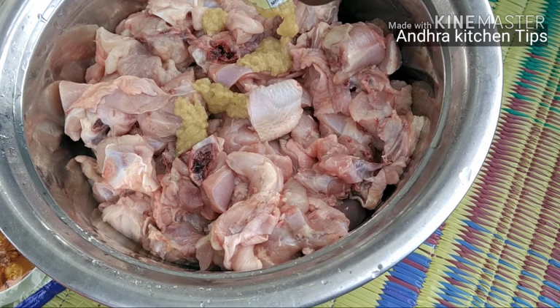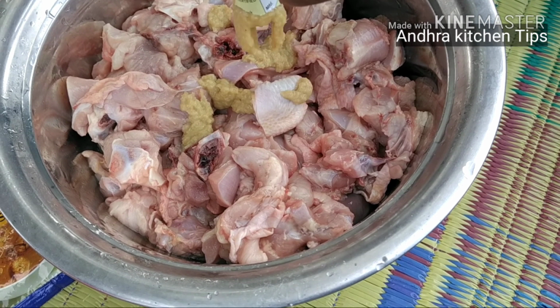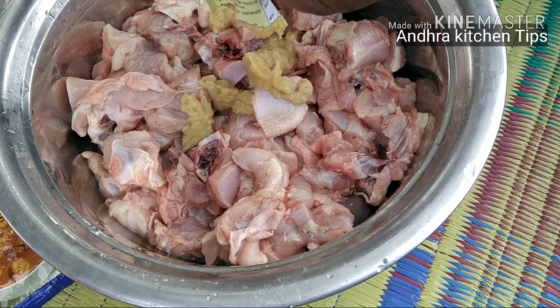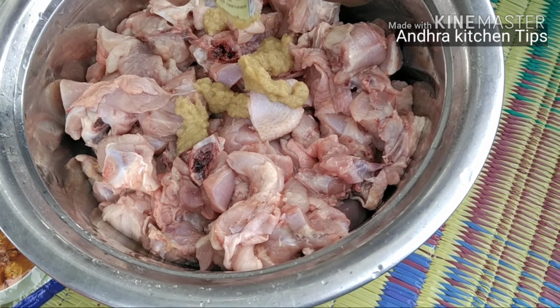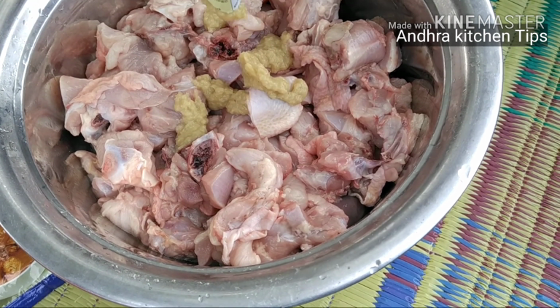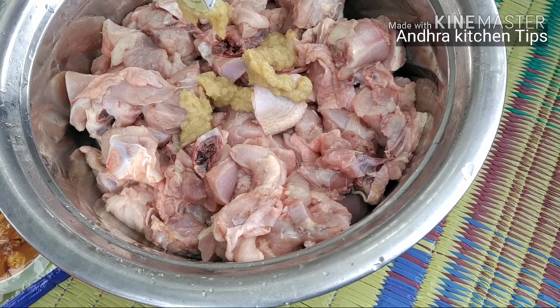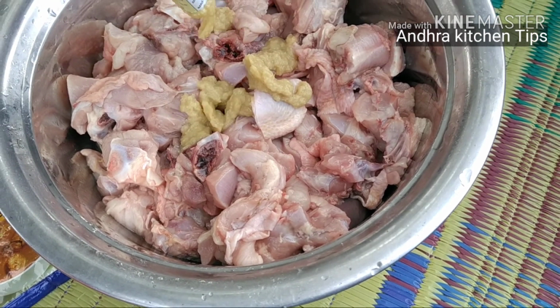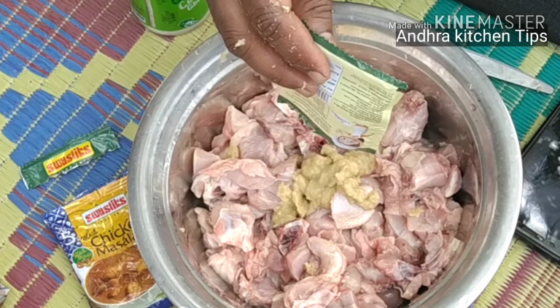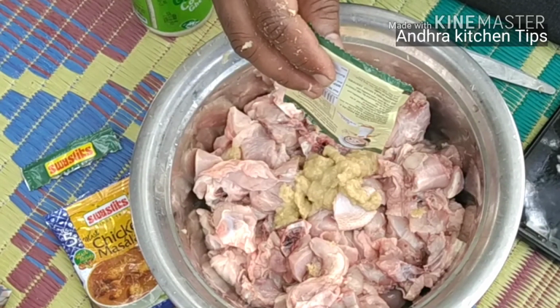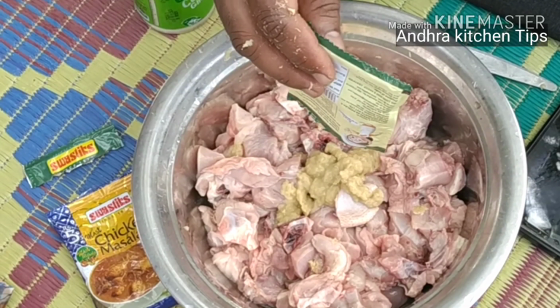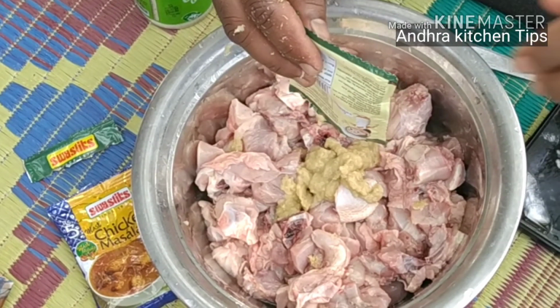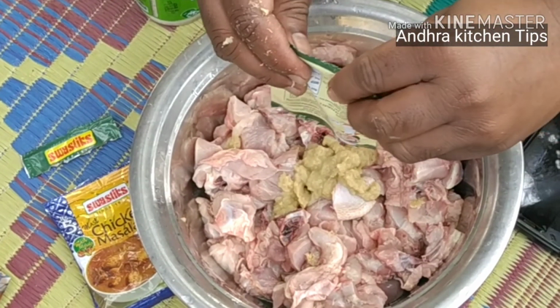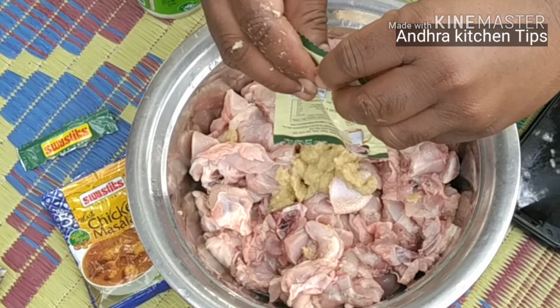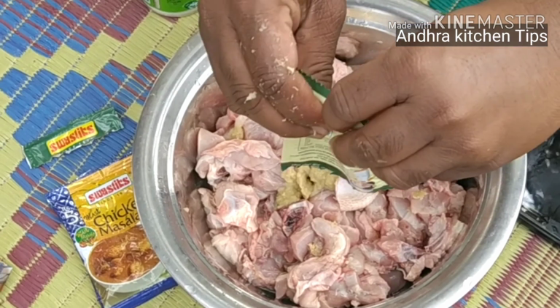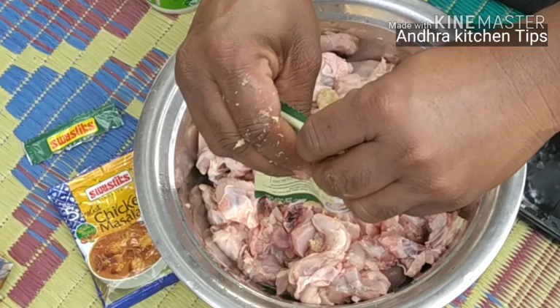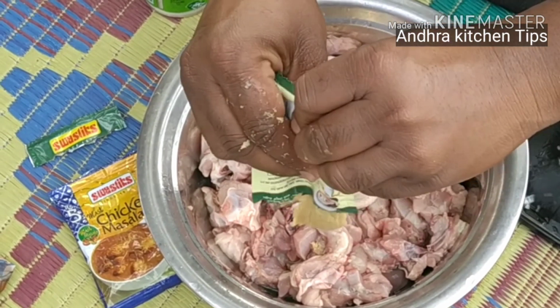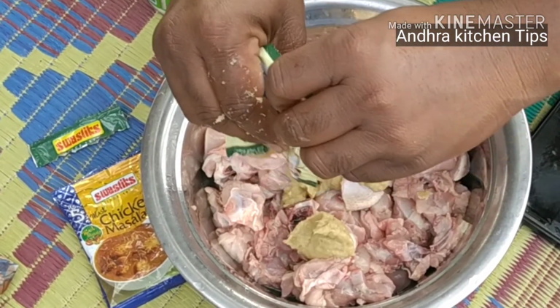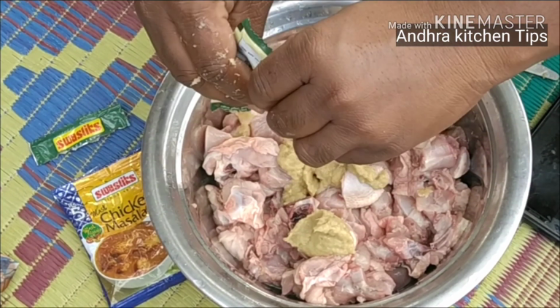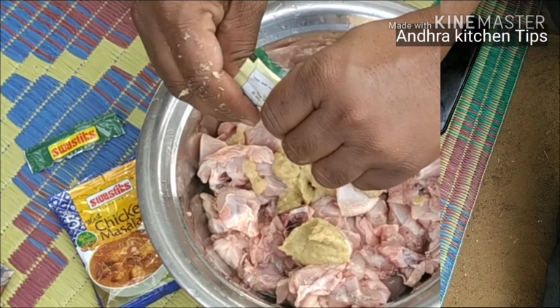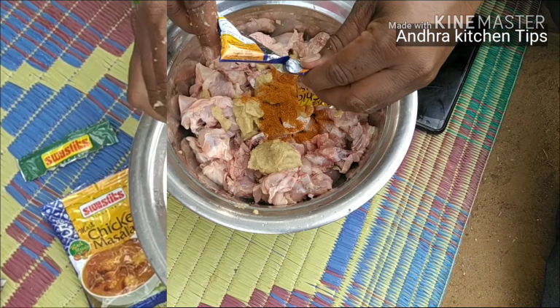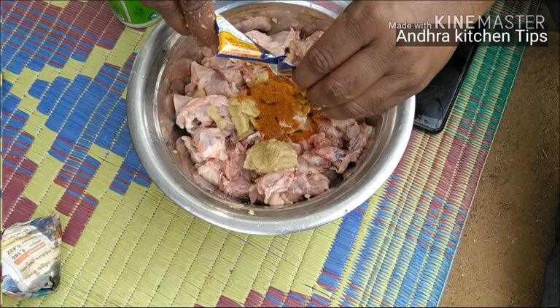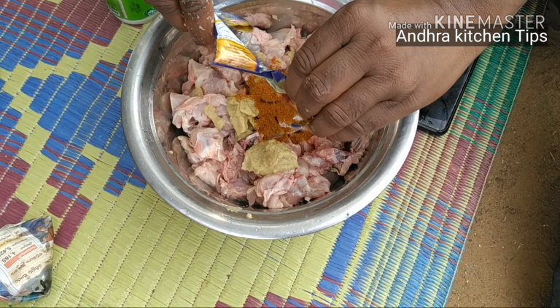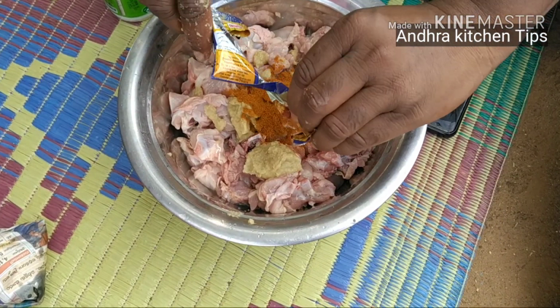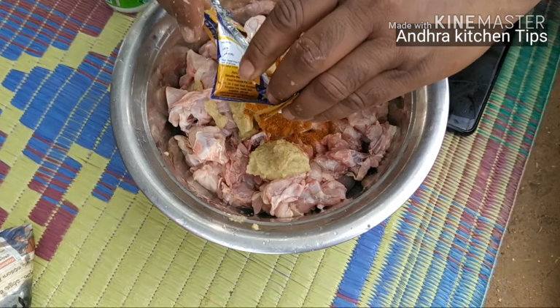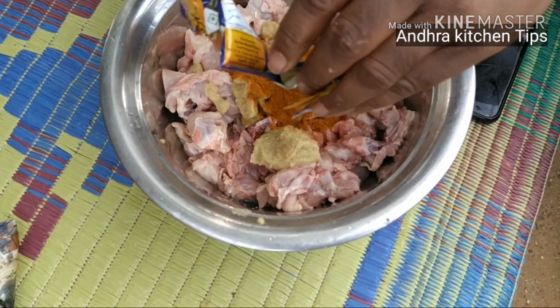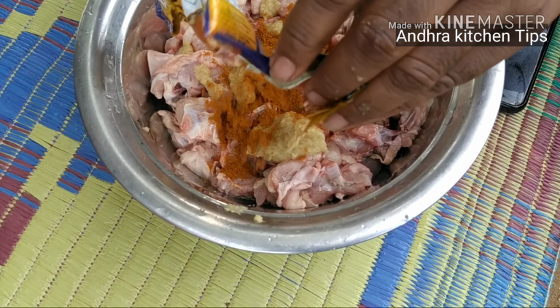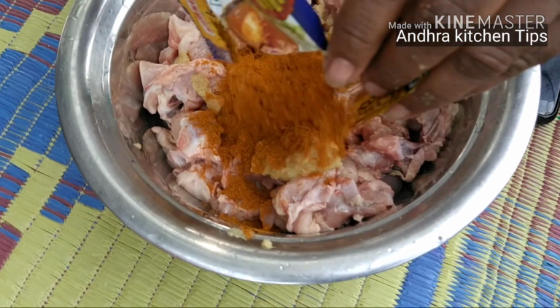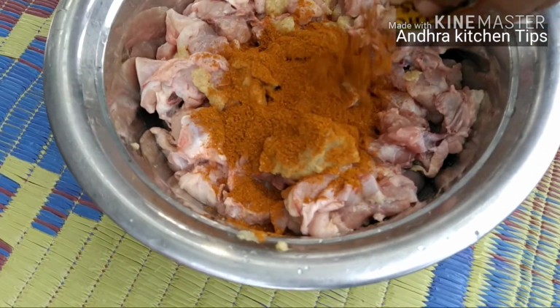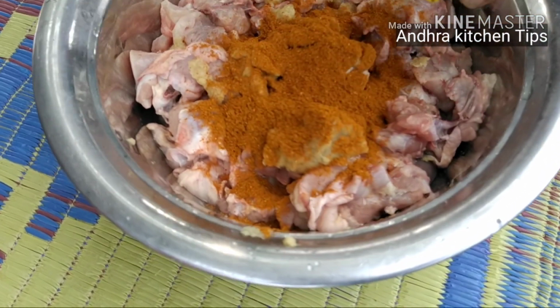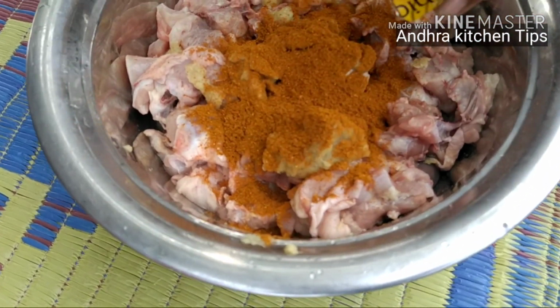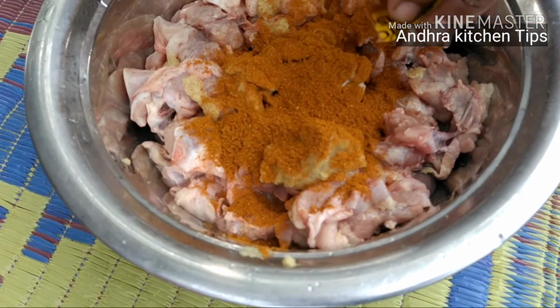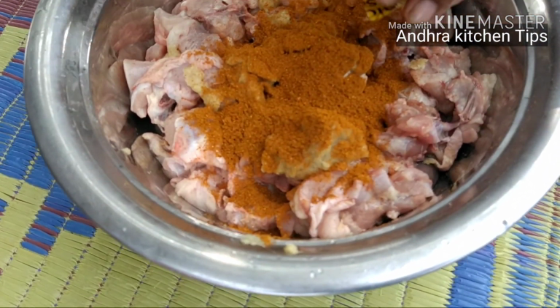We are set in a bowl. We have a bowl. We have to place a bowl. We place the ladle as well.